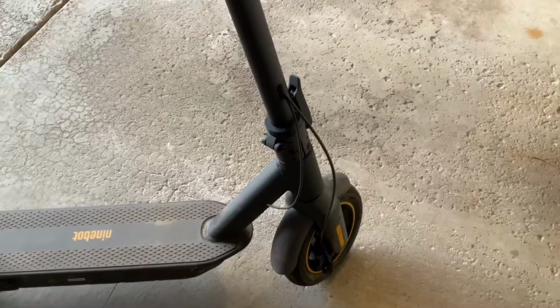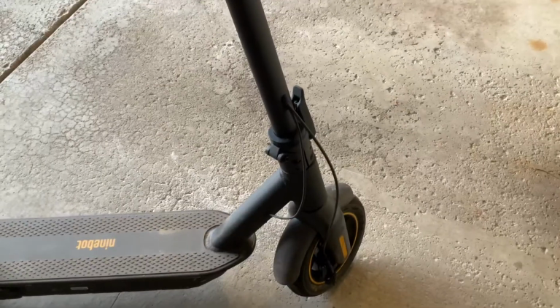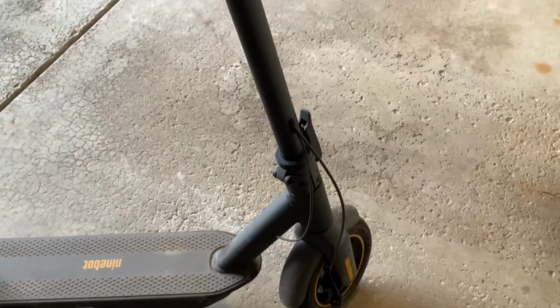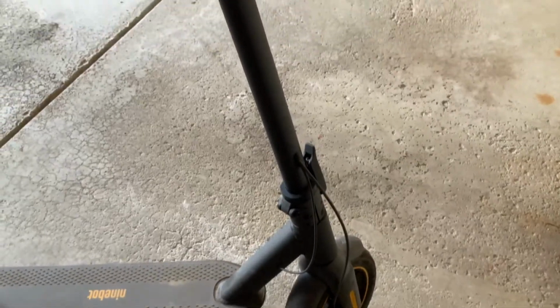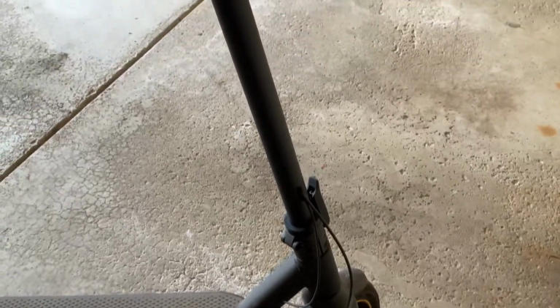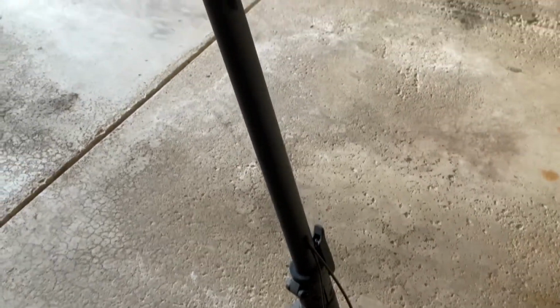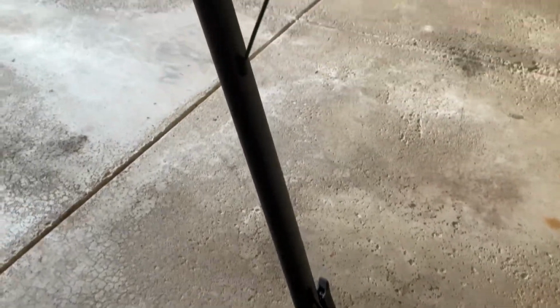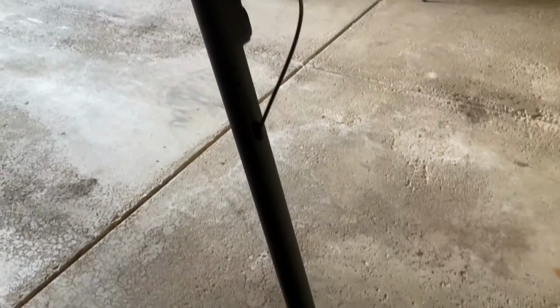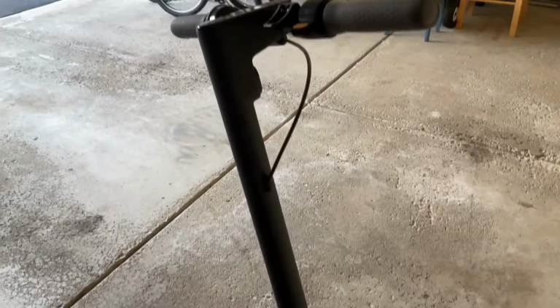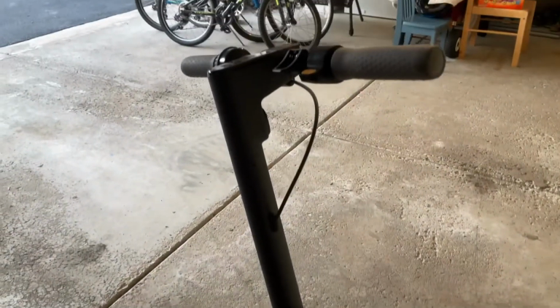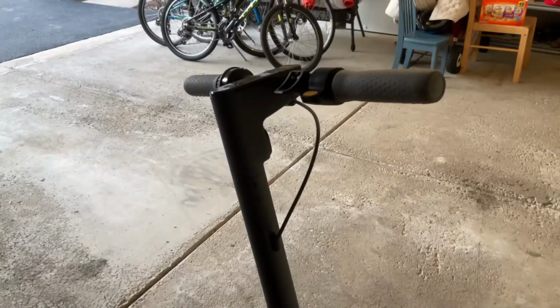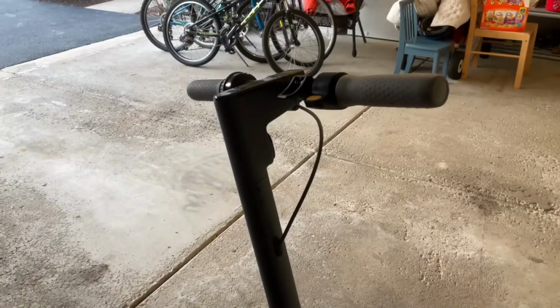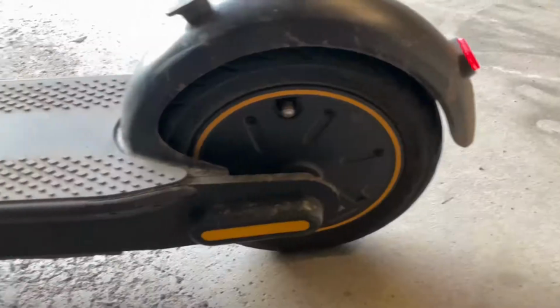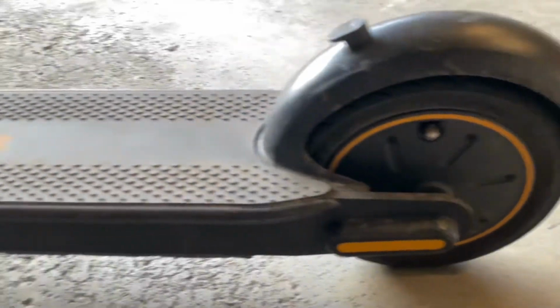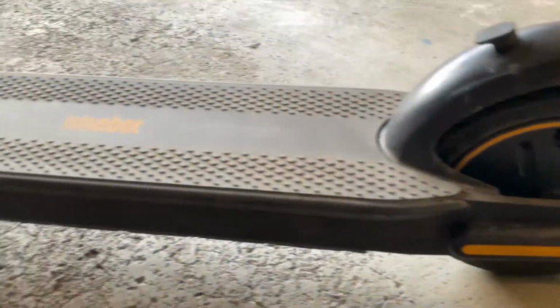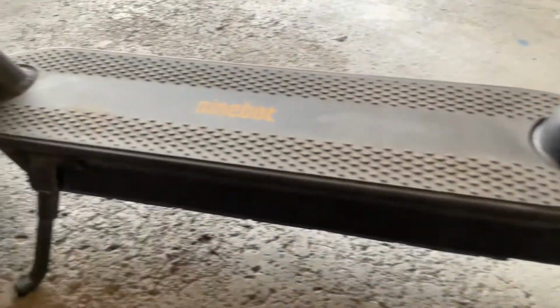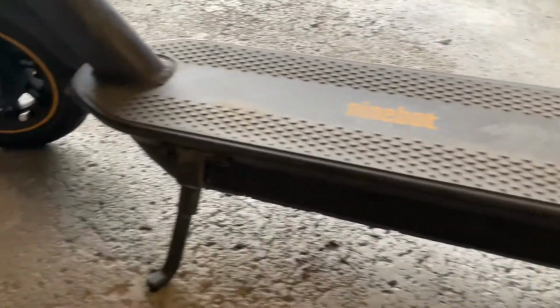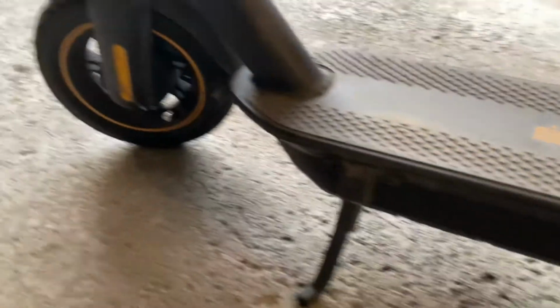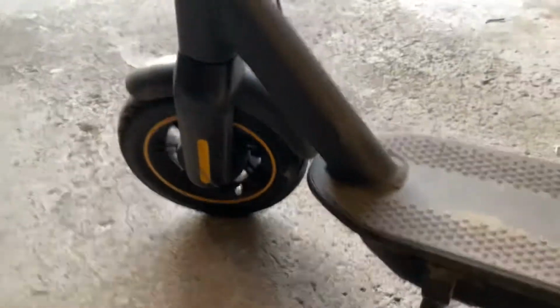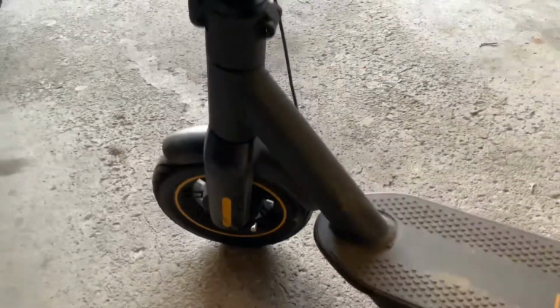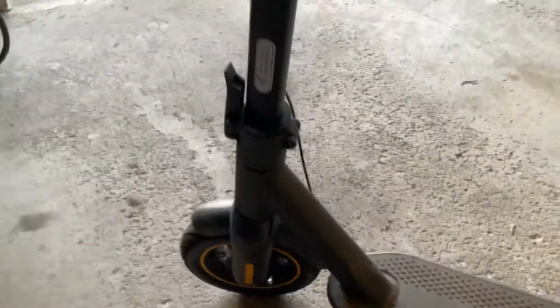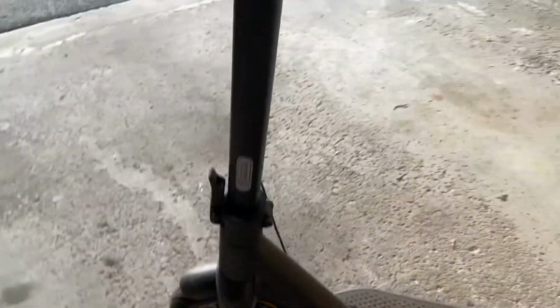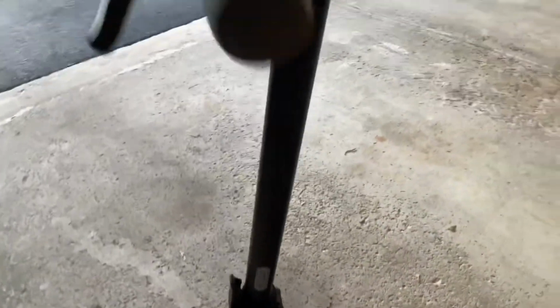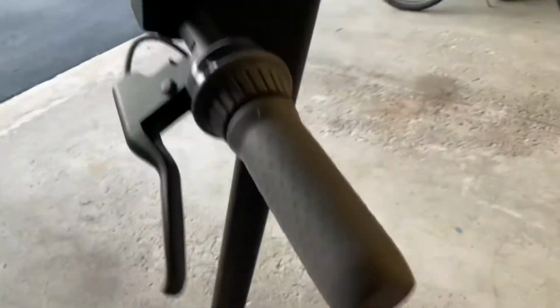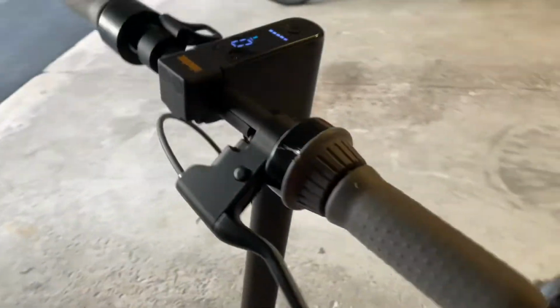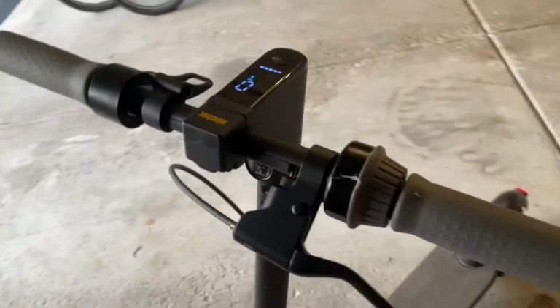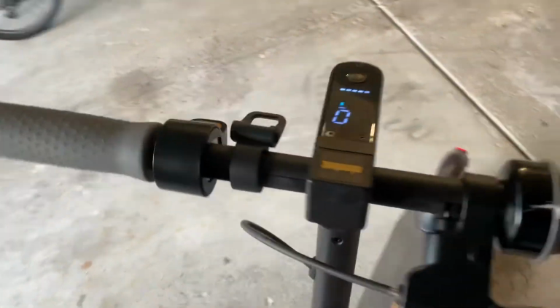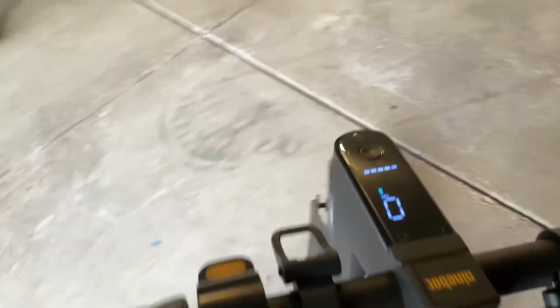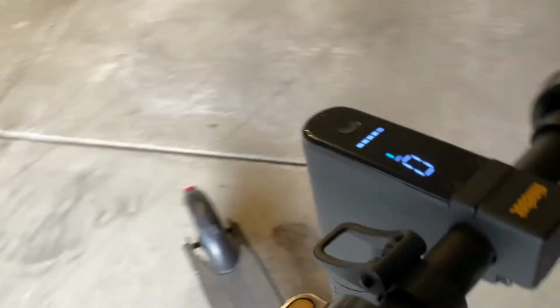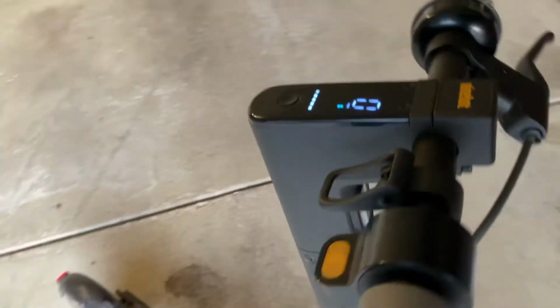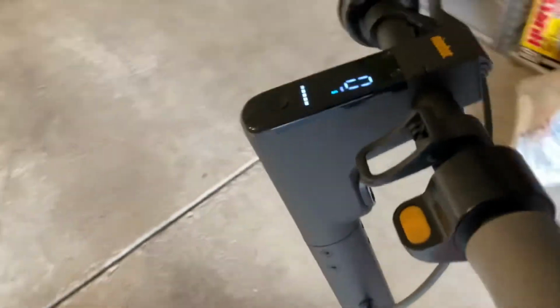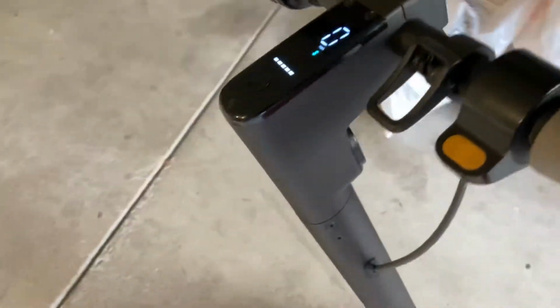The stem on this scooter is actually pretty high, which is not bad — it's way more comfortable to drive than other ones. My longest trip so far was about 39-40 miles, with three percent battery left when I came home, and I have around 1,700 miles on the scooter total.